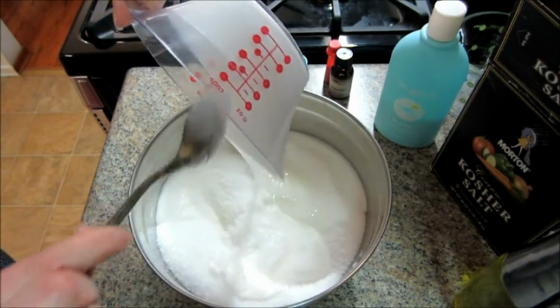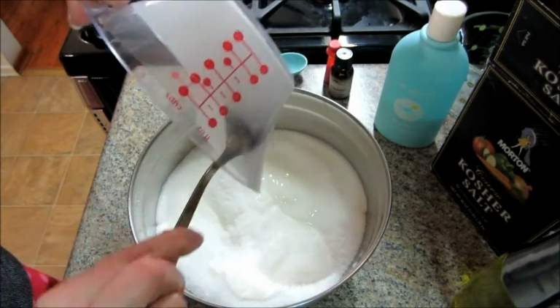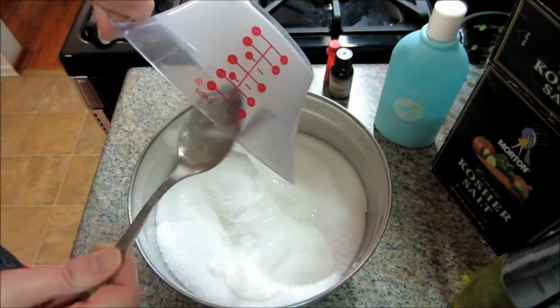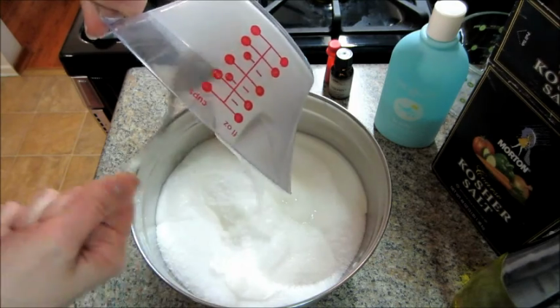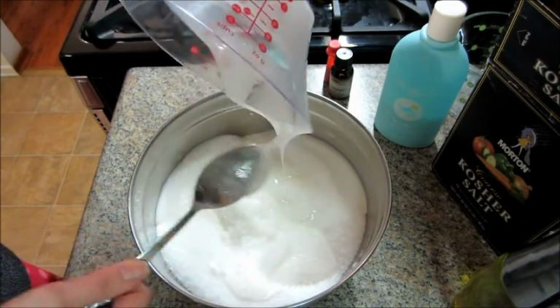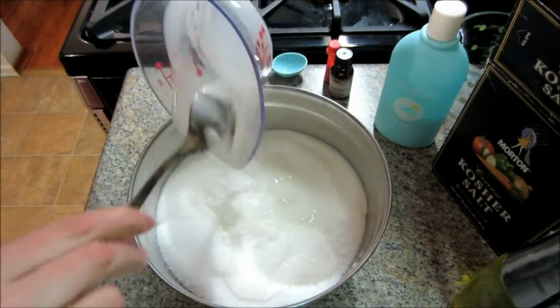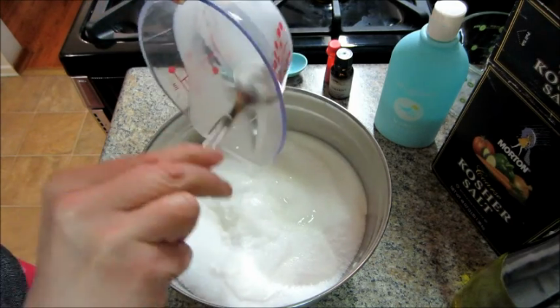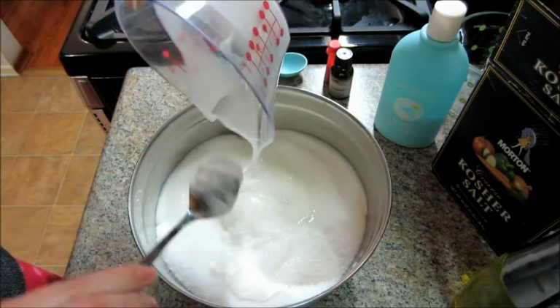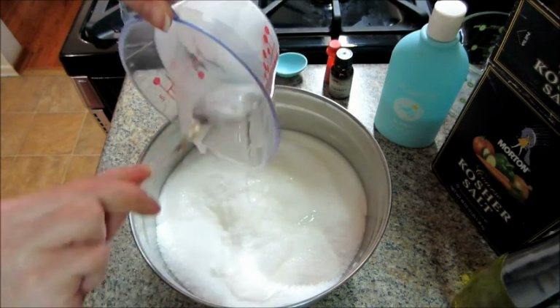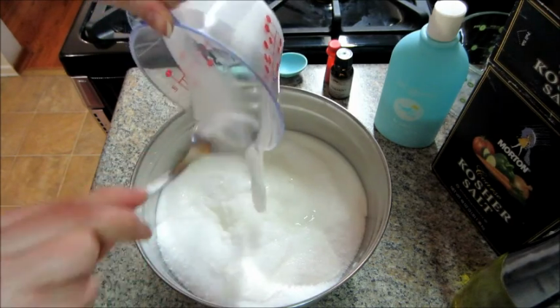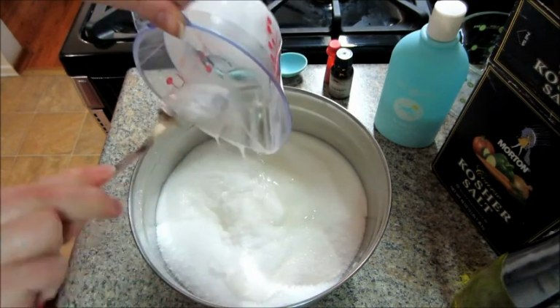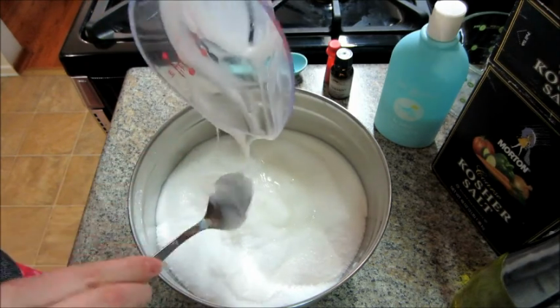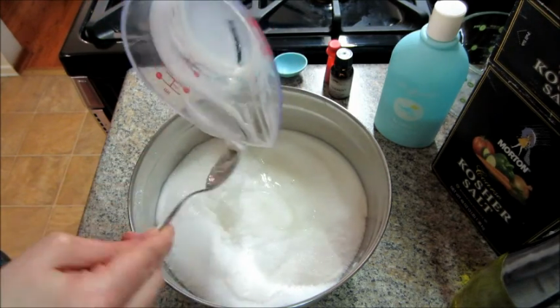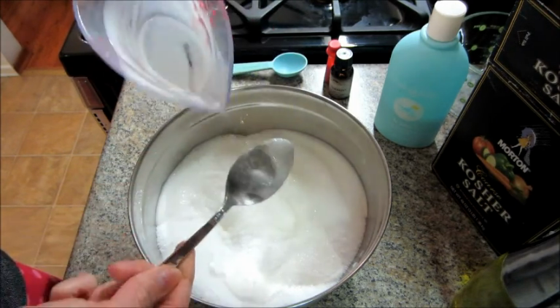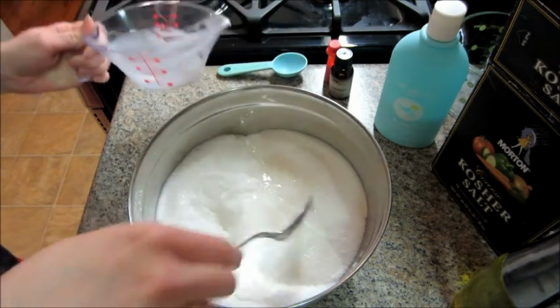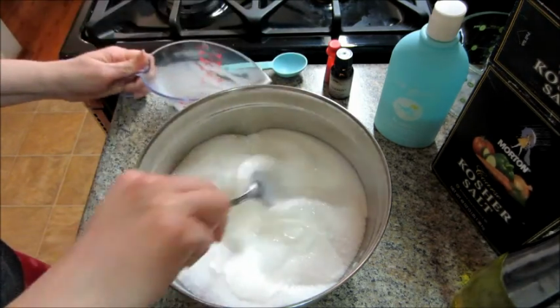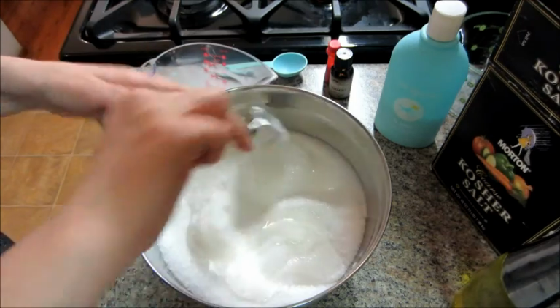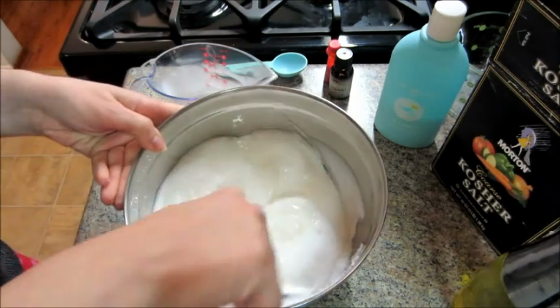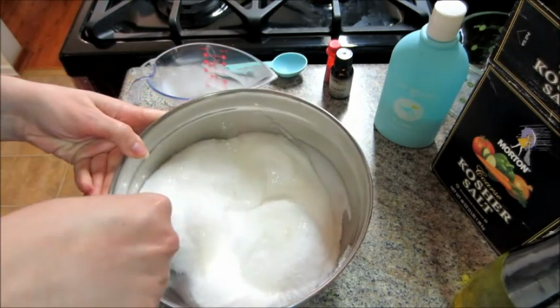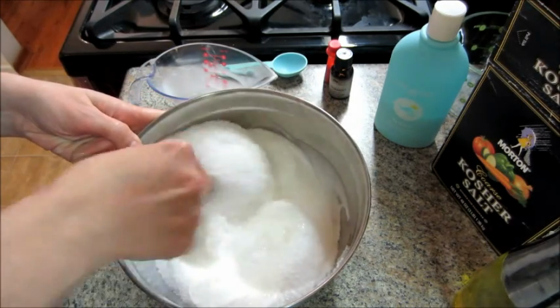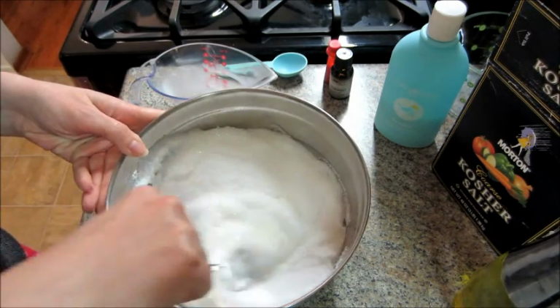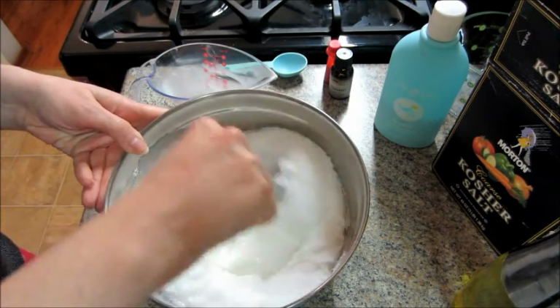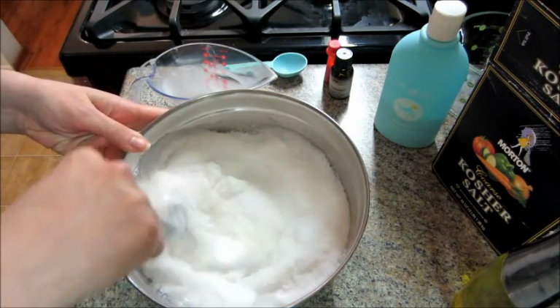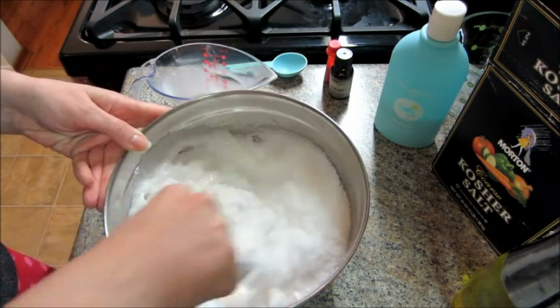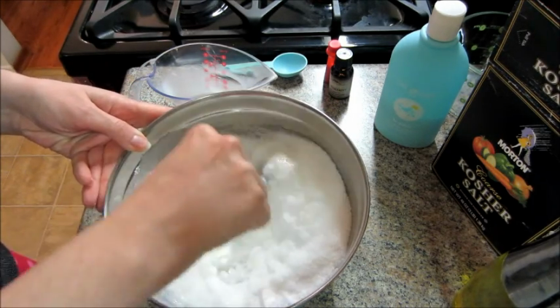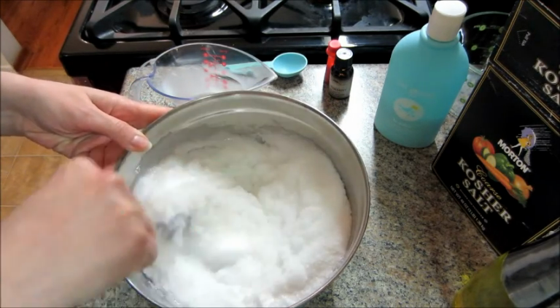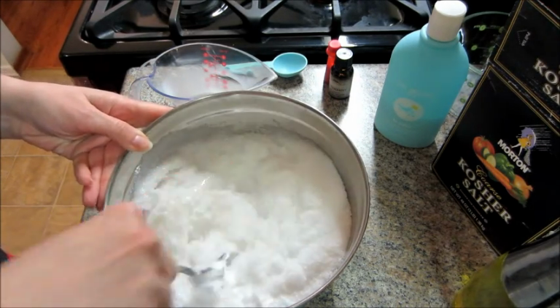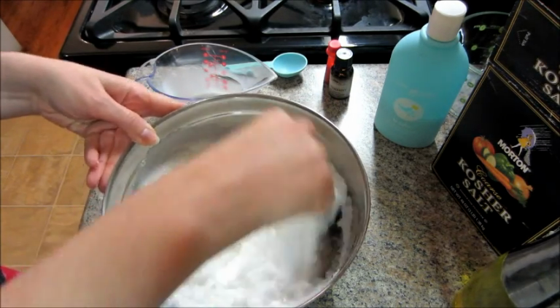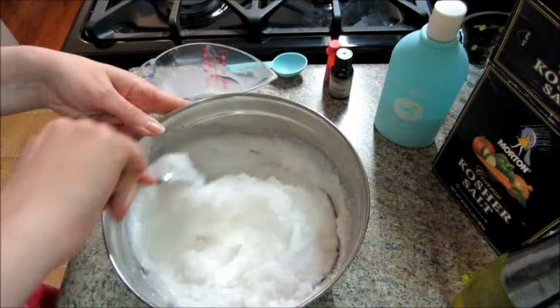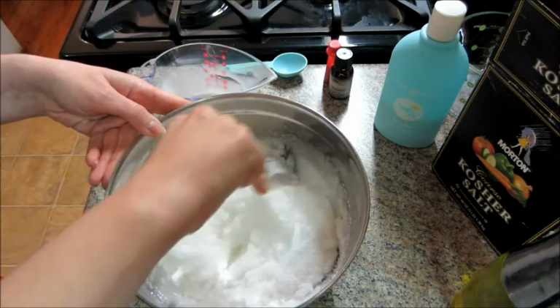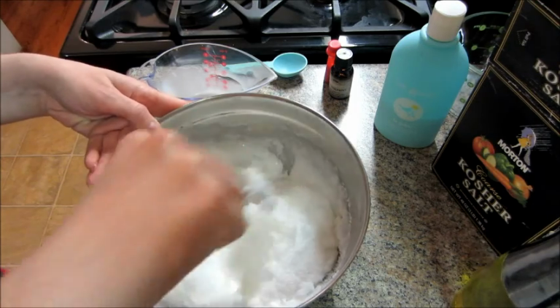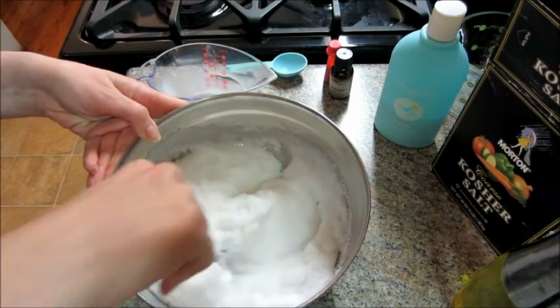You're just going to pour that into your salt and mix it up really well. Once you have all that combined,